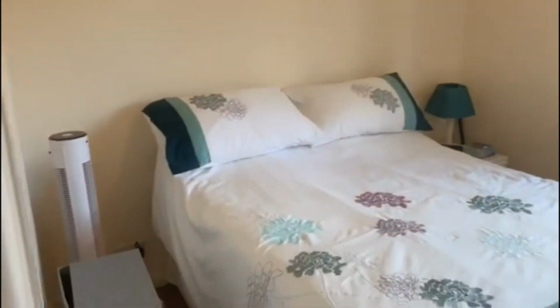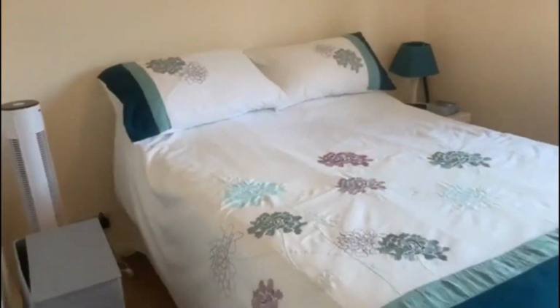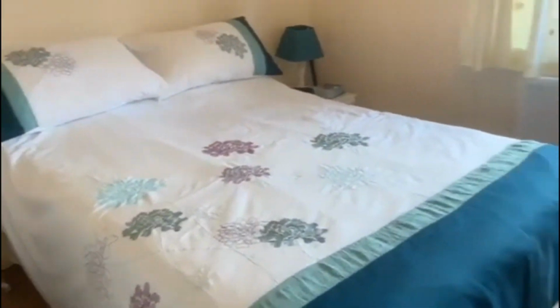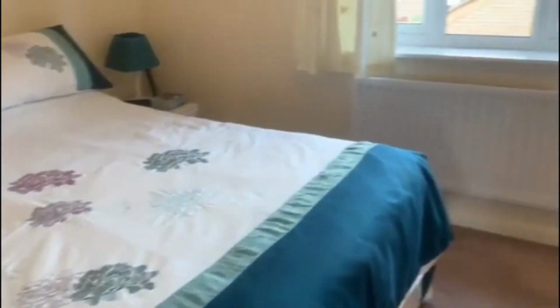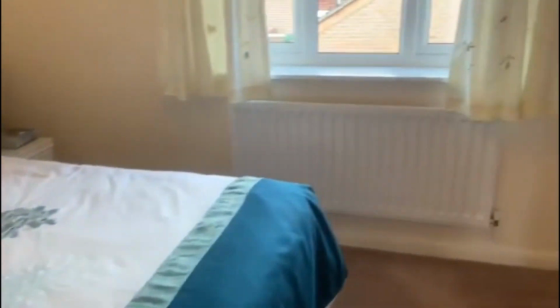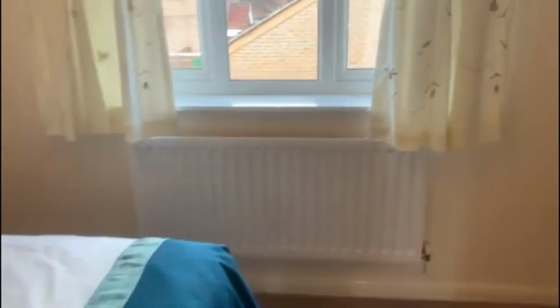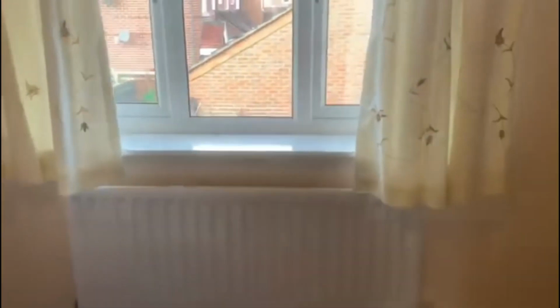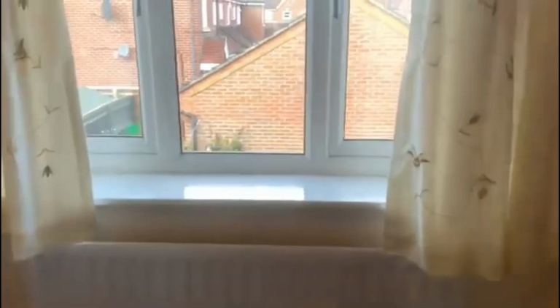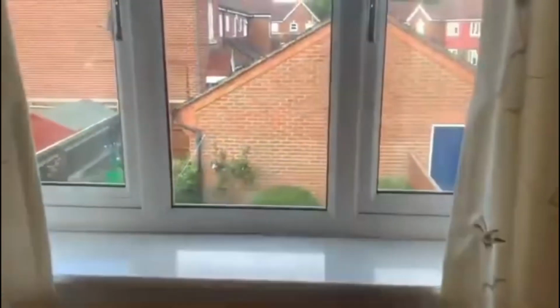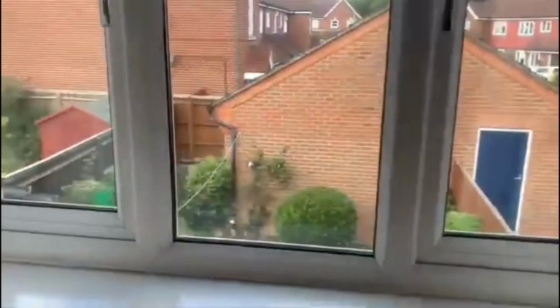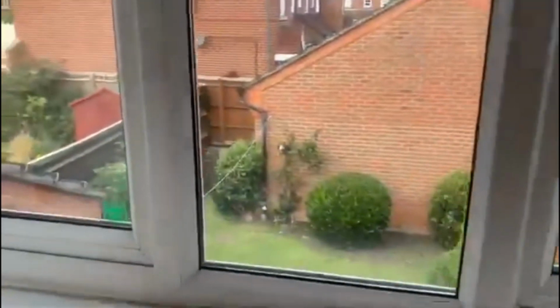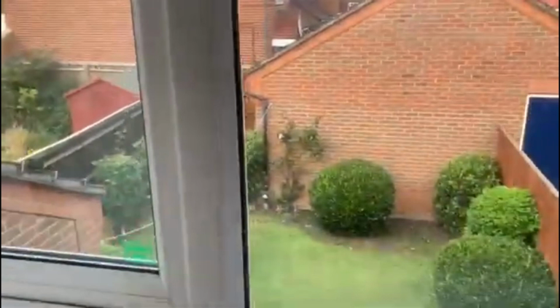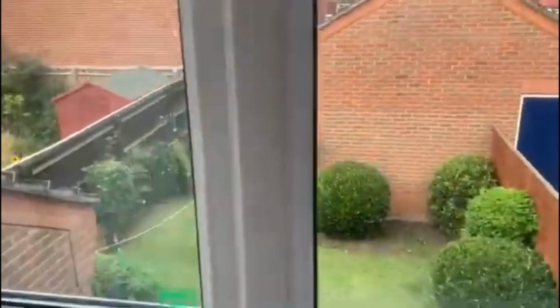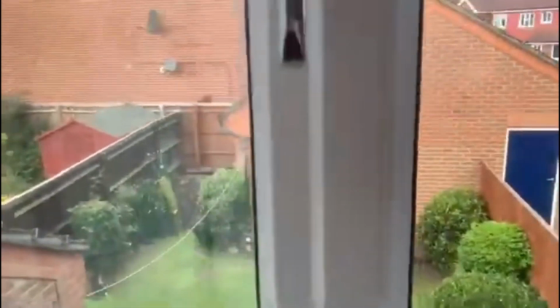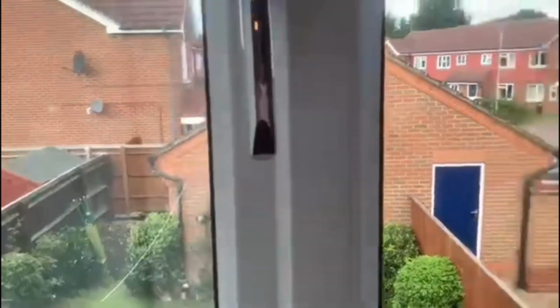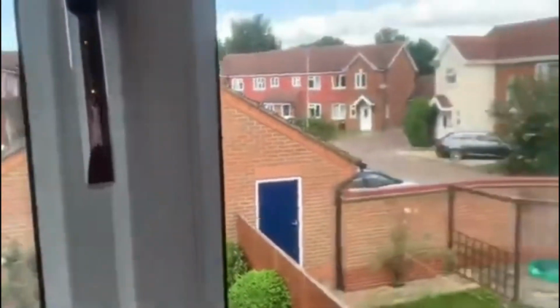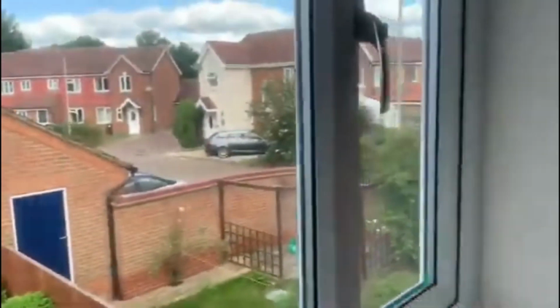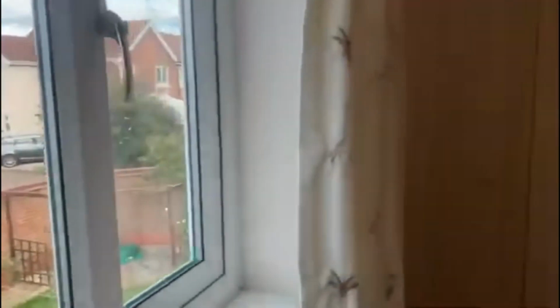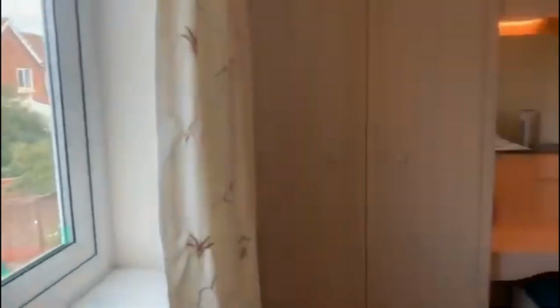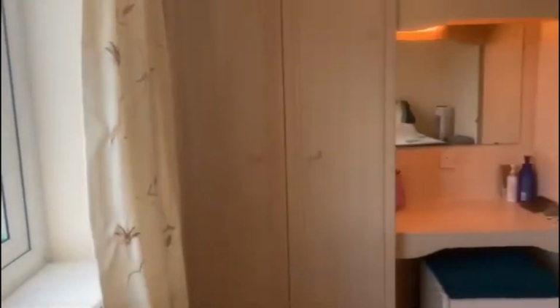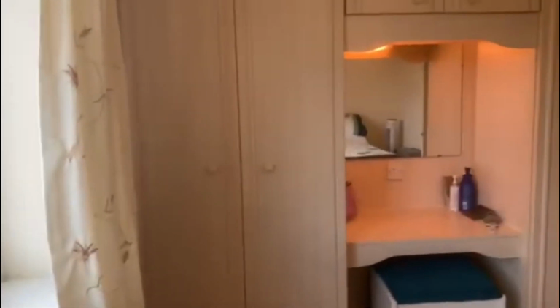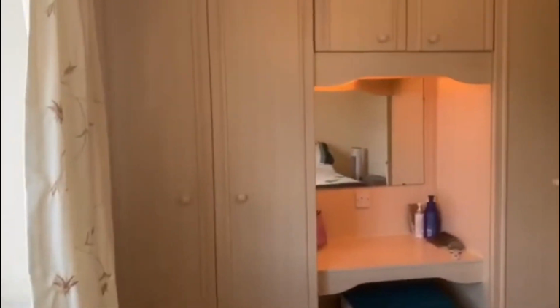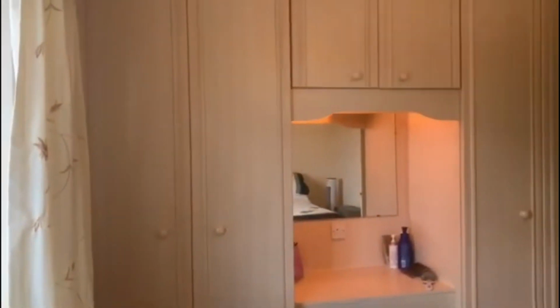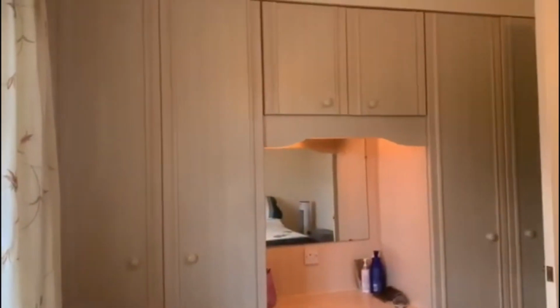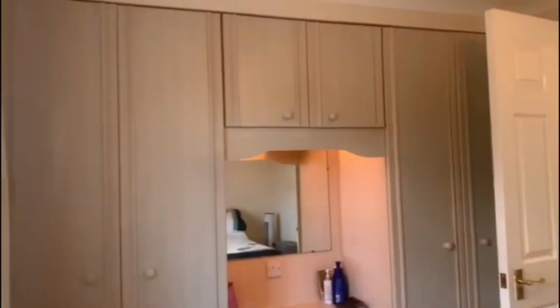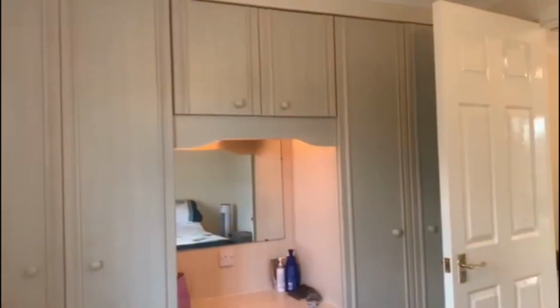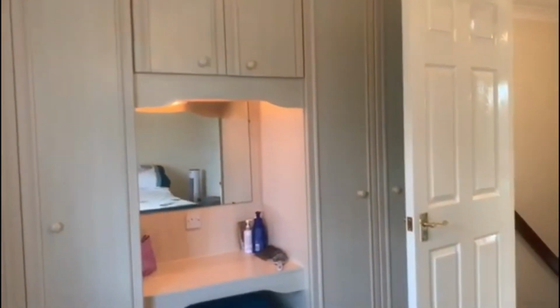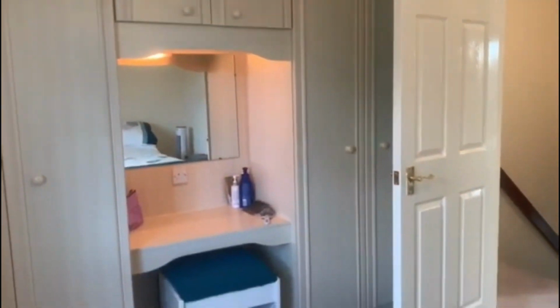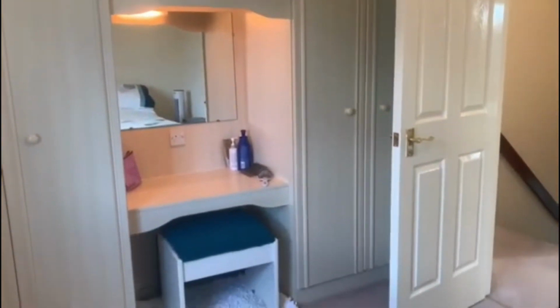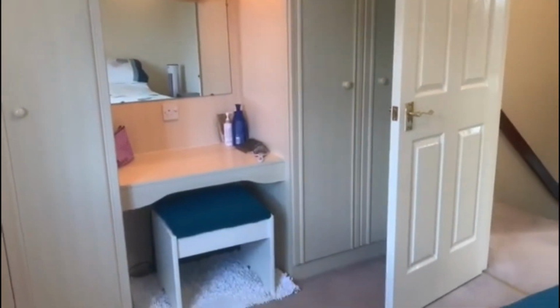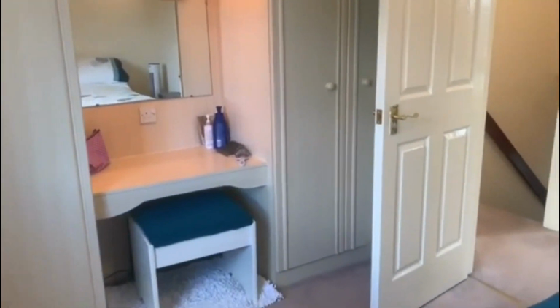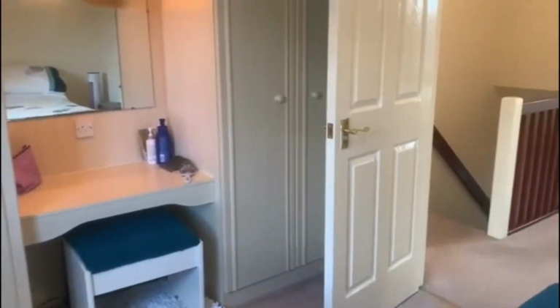Putting a double bed in with drawers either side, we have this lovely bright and airy window looking onto the rear of the property. You do have fitted wardrobes and storage throughout, with a lovely dresser in the middle there as well, which is really handy.